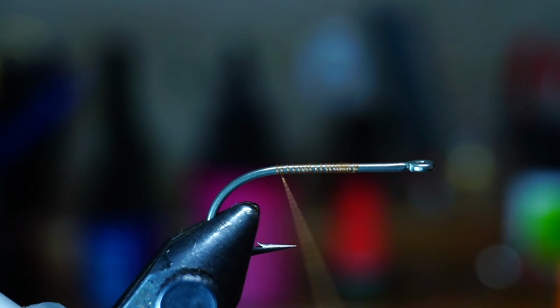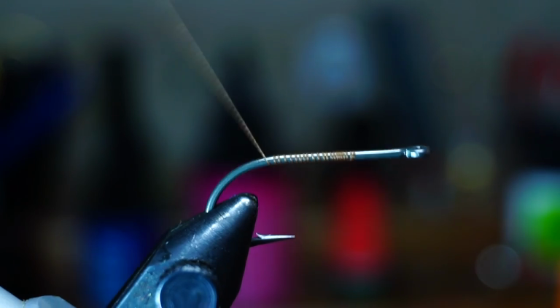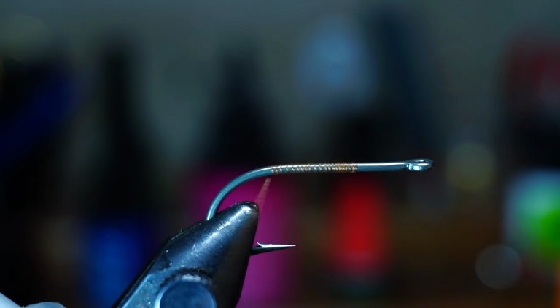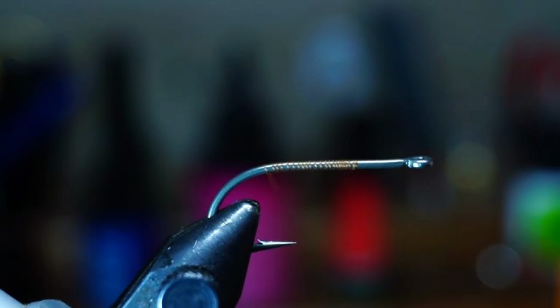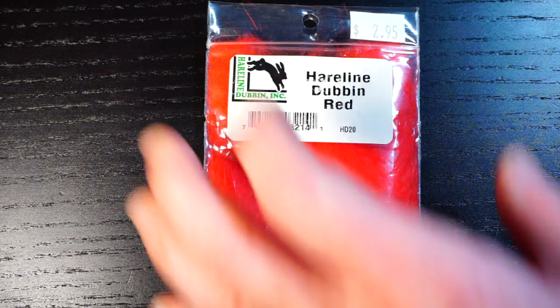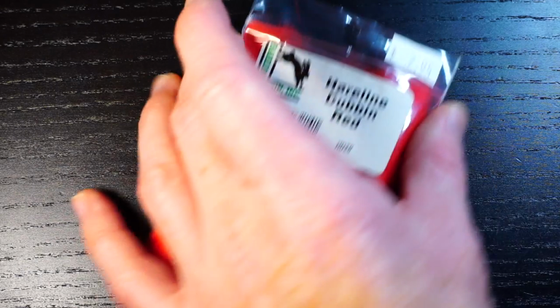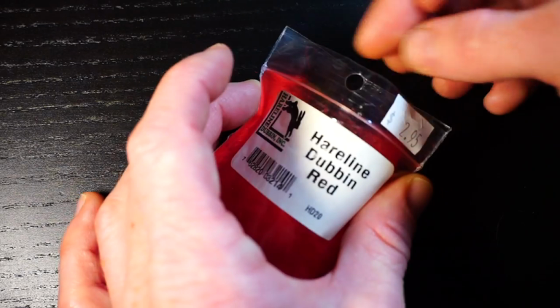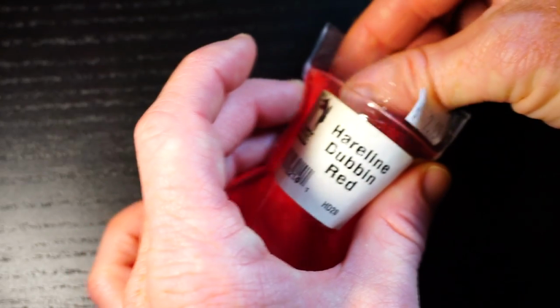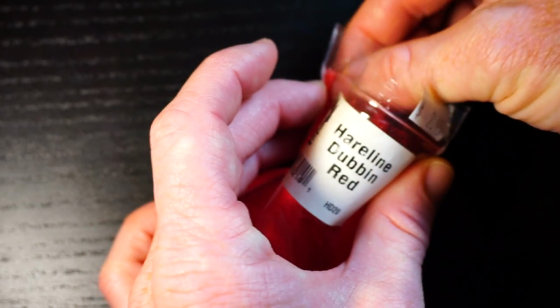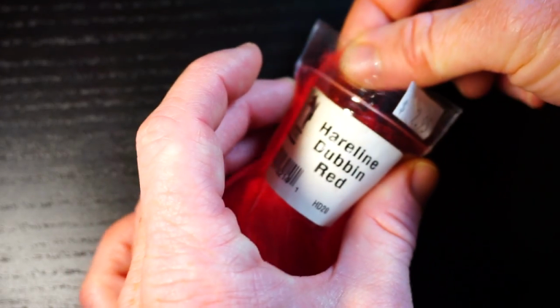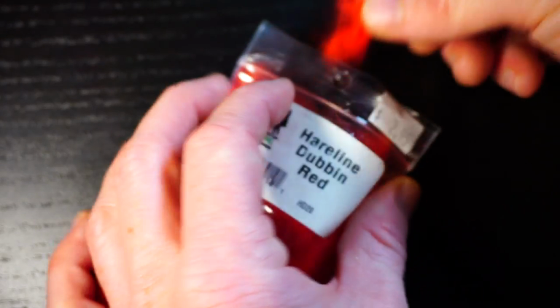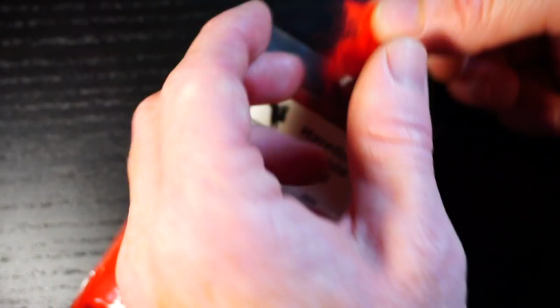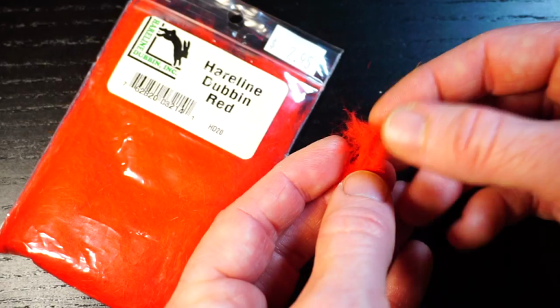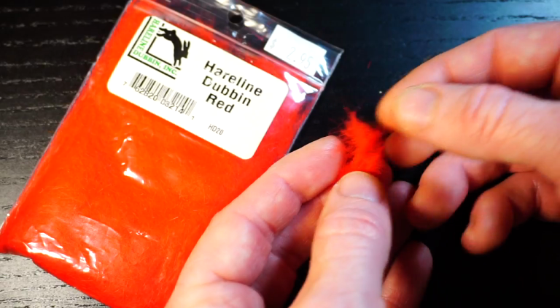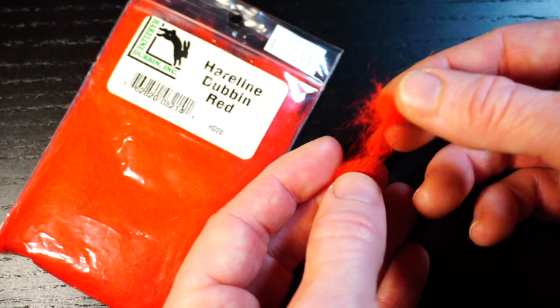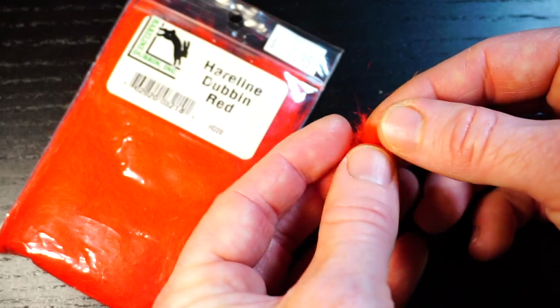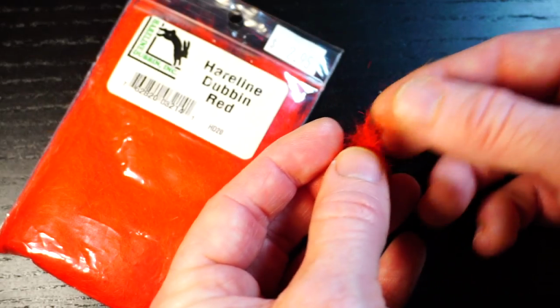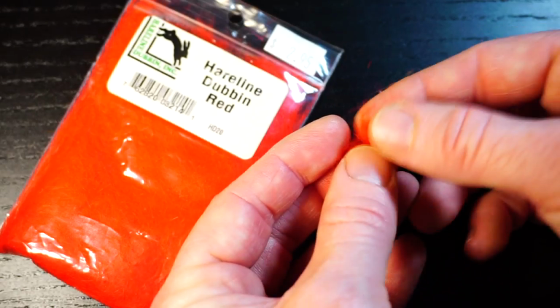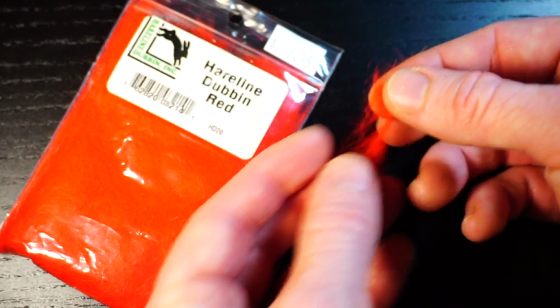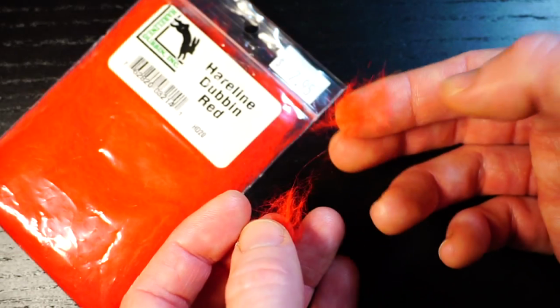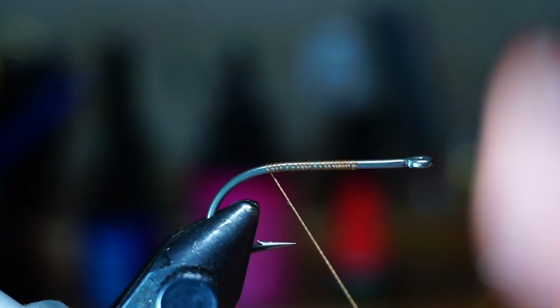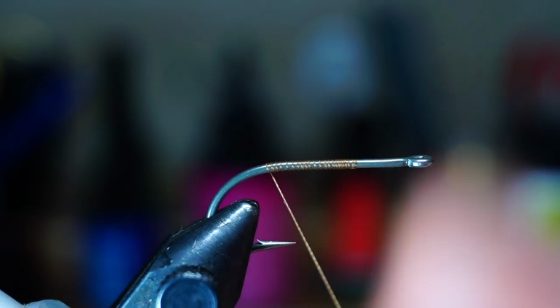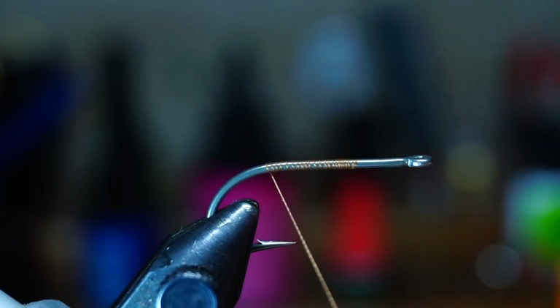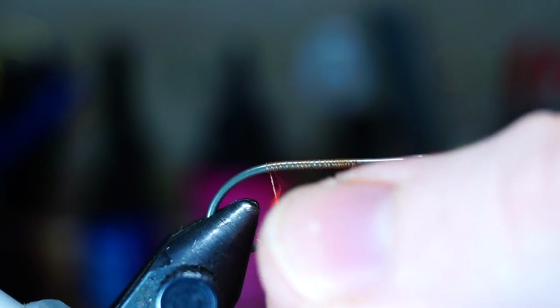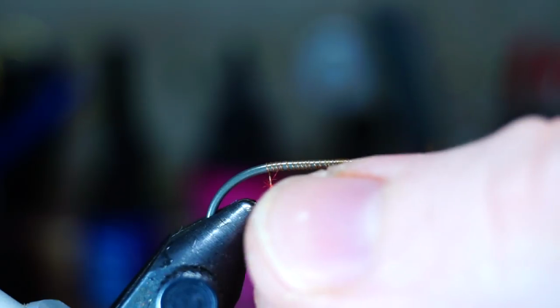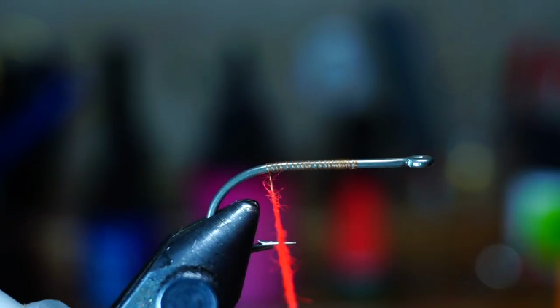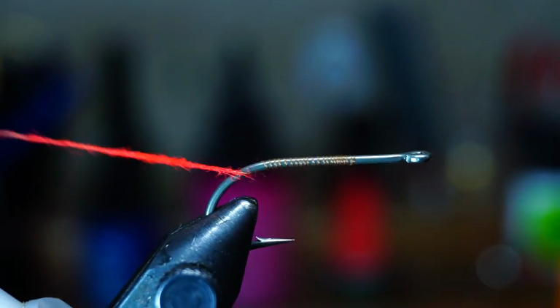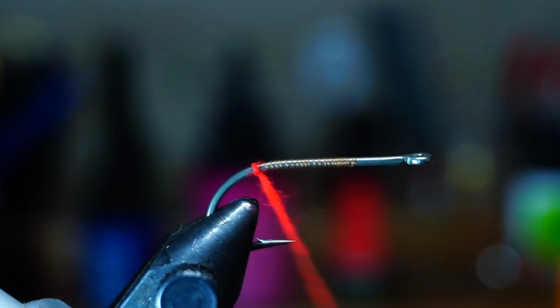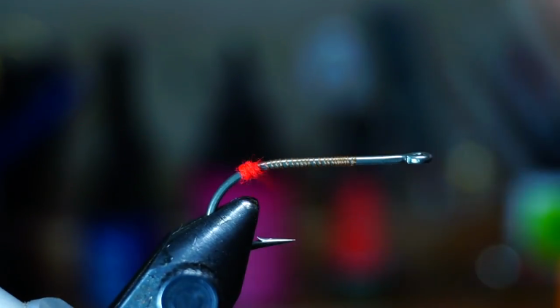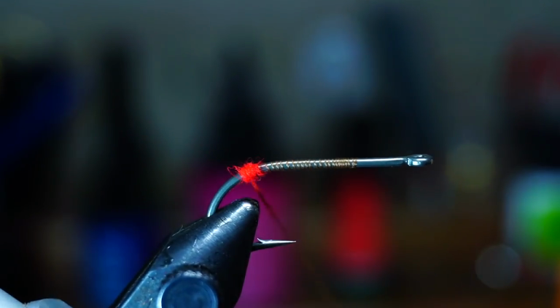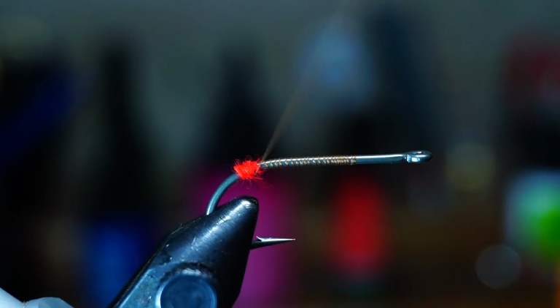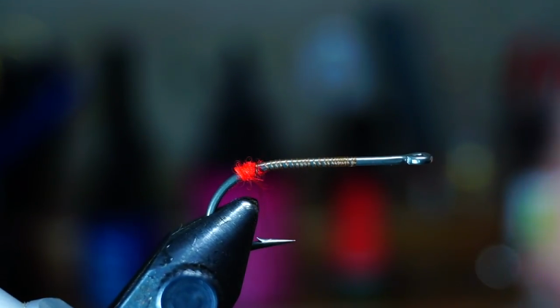Bring your thread to the bend of the hook. Then I like adding a dubbing ball here to help prop up the zonker strip. Red hairline works great. Form a dubbing ball just past the bend of the hook, and end with your thread right in front of the ball.